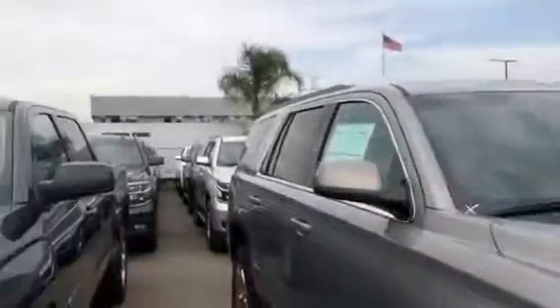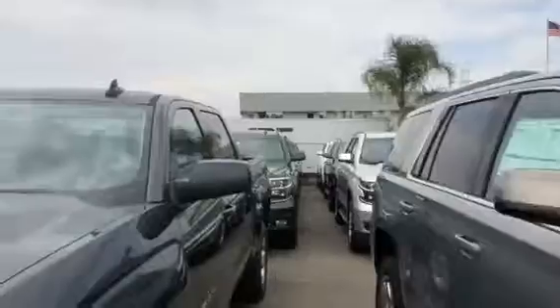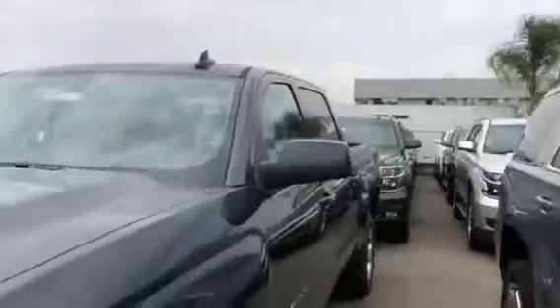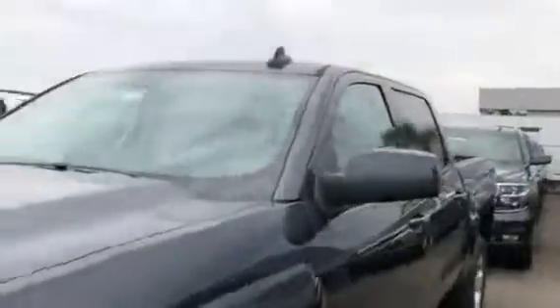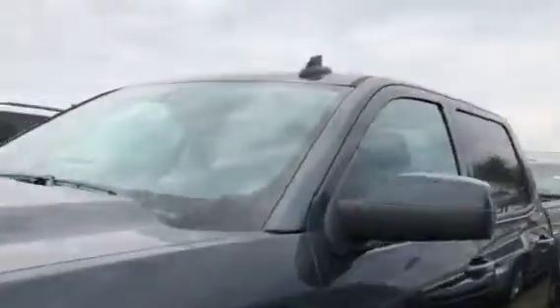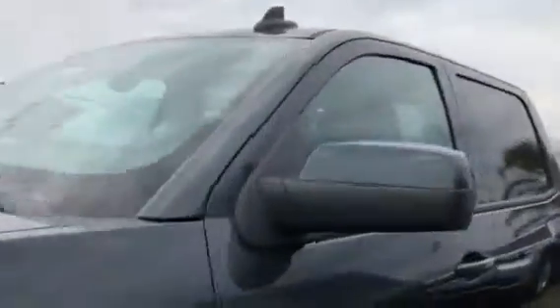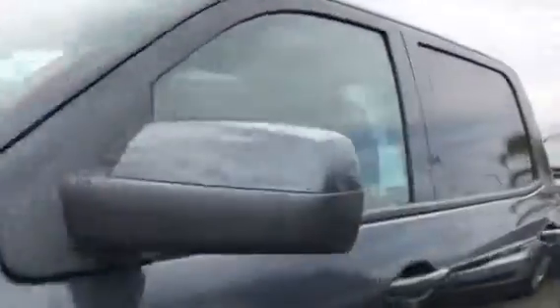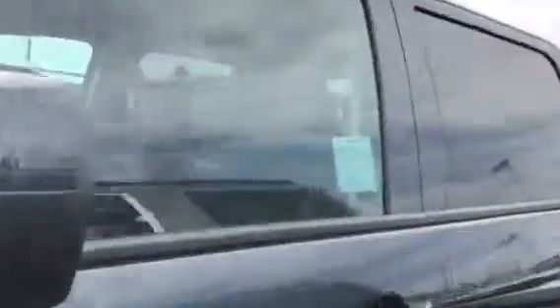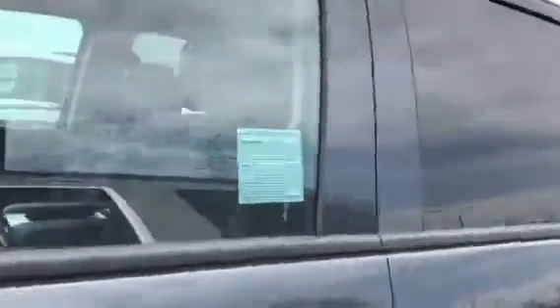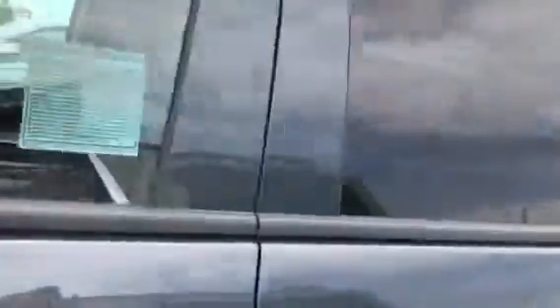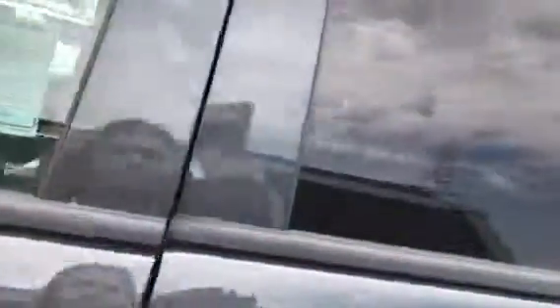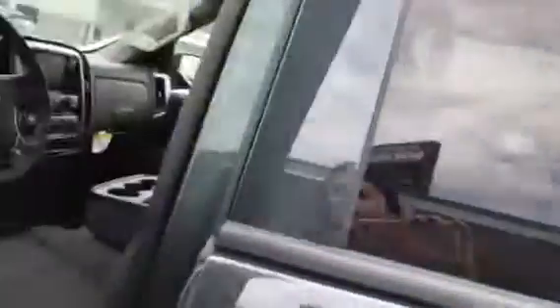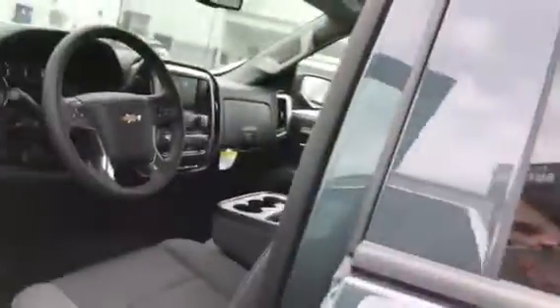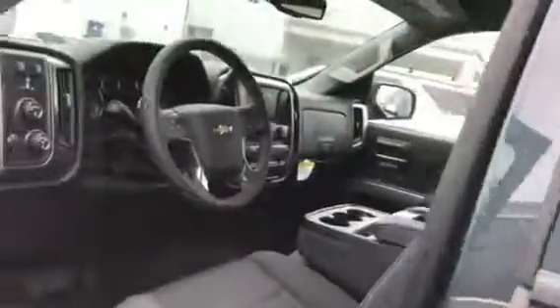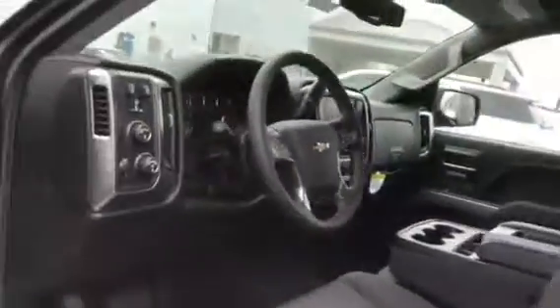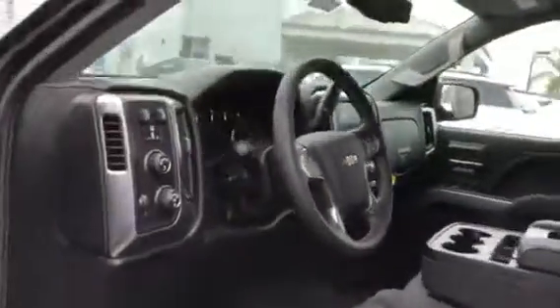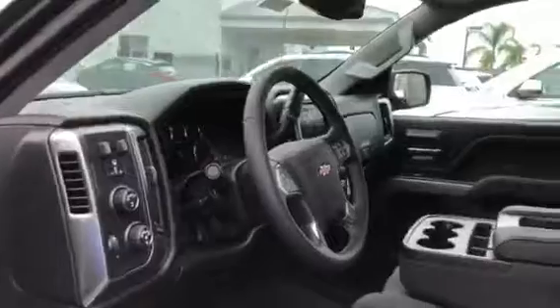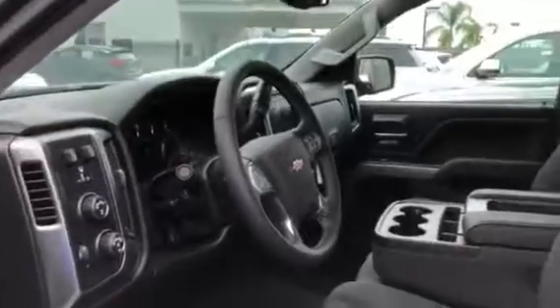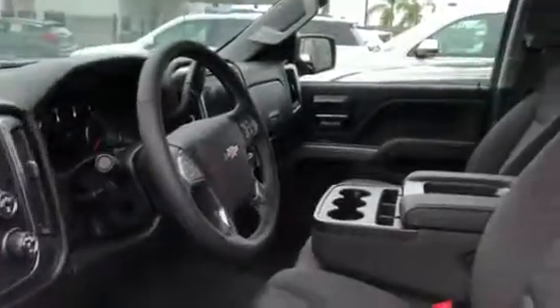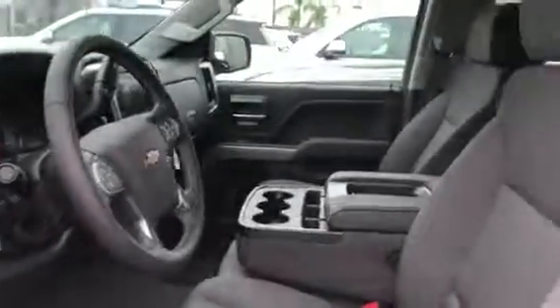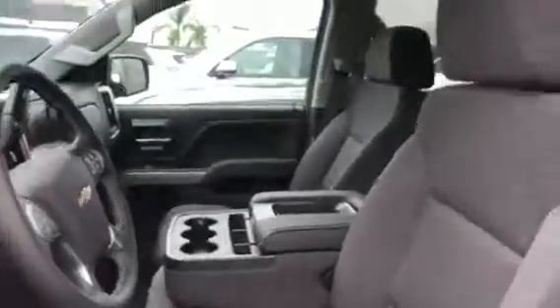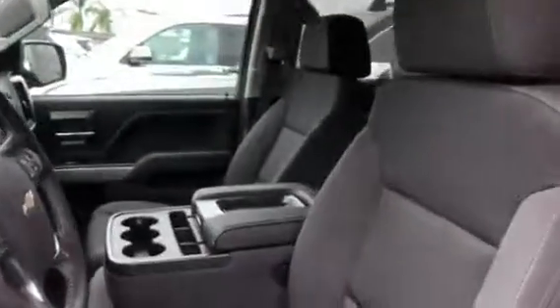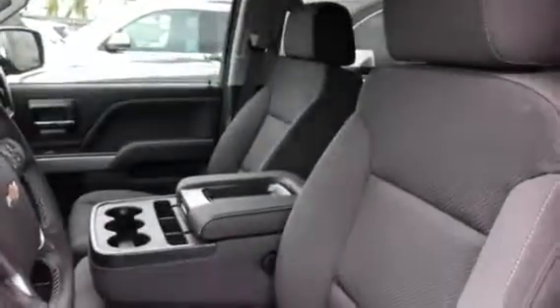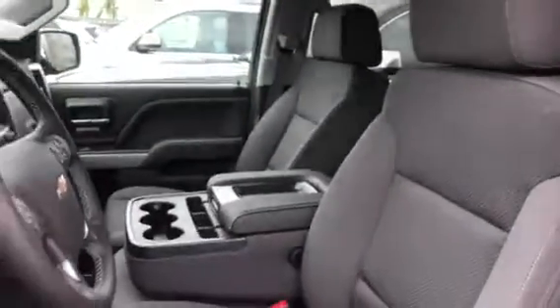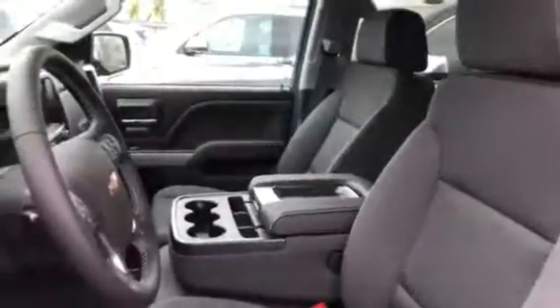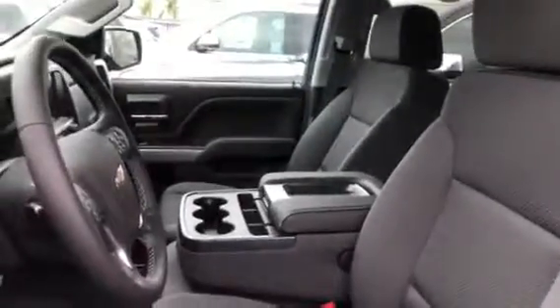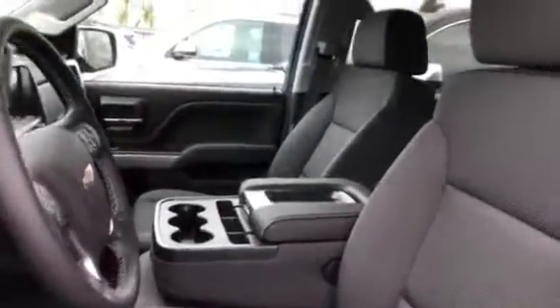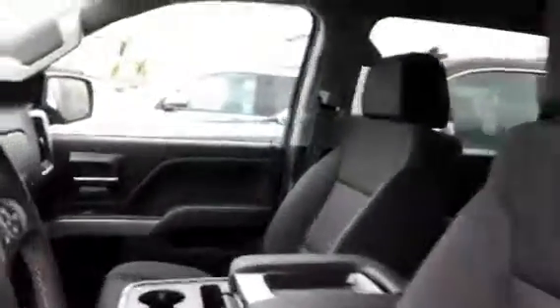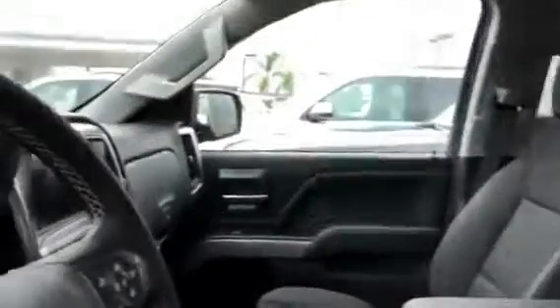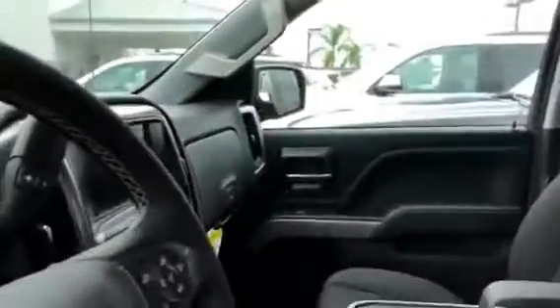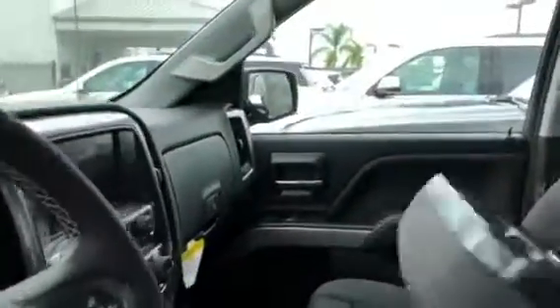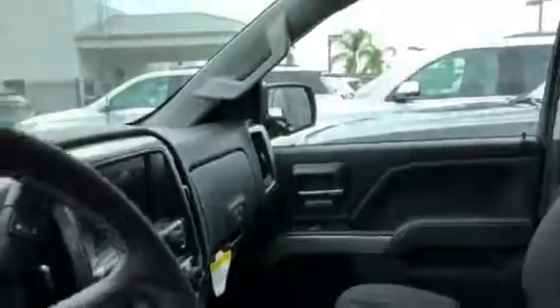Let me go ahead and show you real quick the interior on this vehicle. As you can see, this does have the bench seating in the front, so you will have room for three passengers once you lift this up.